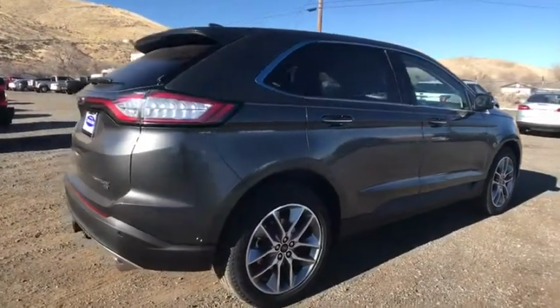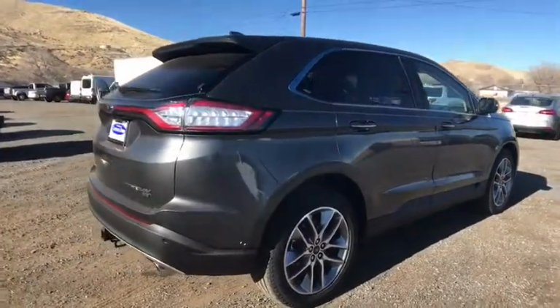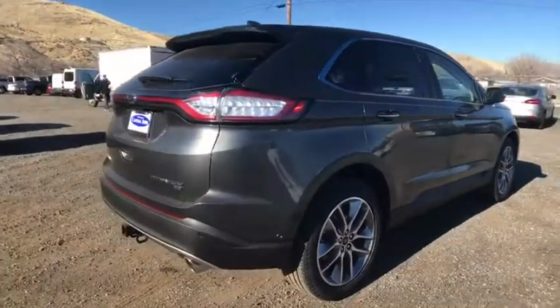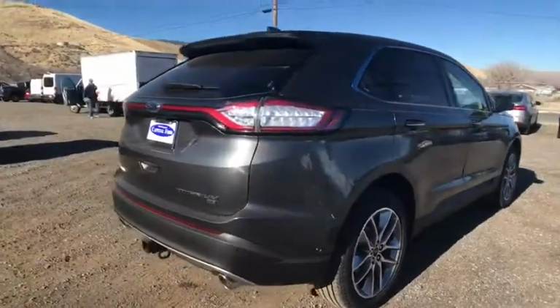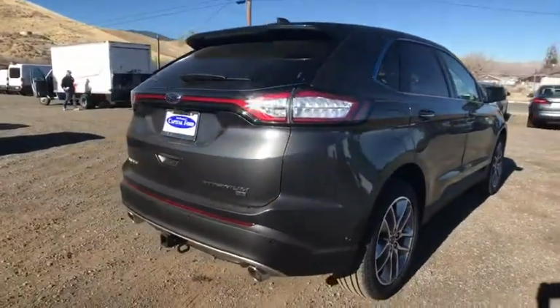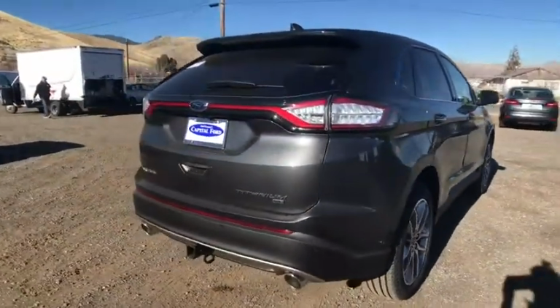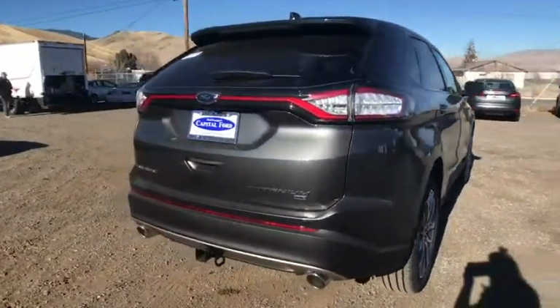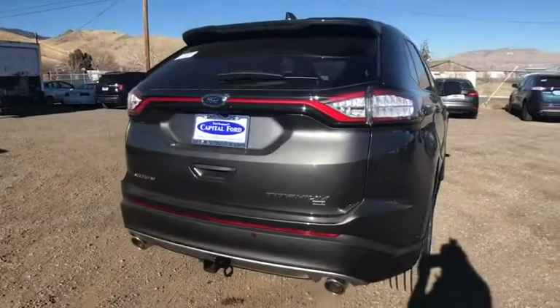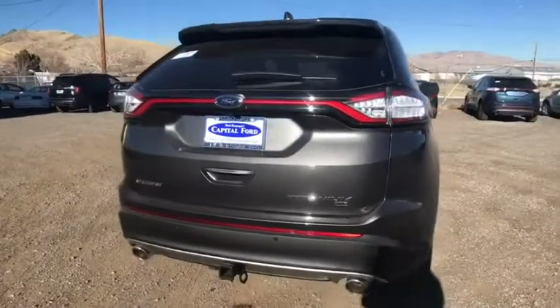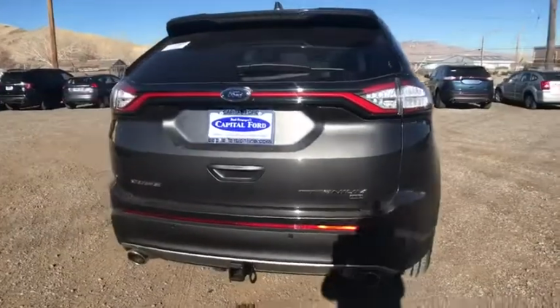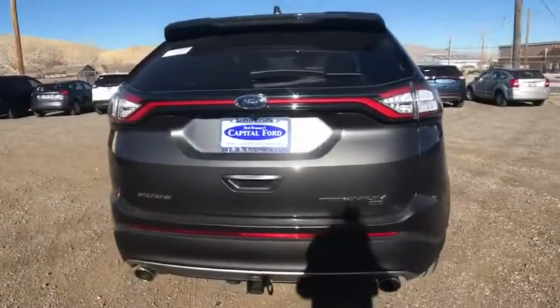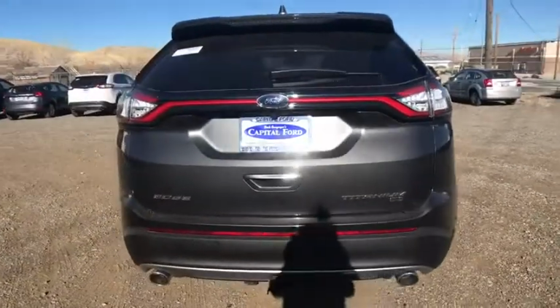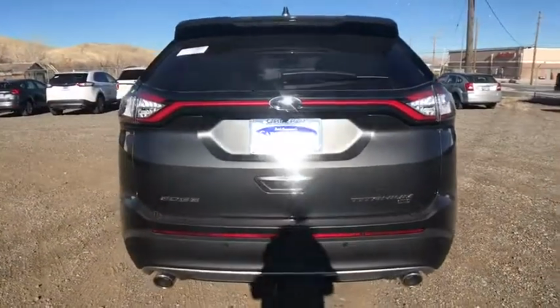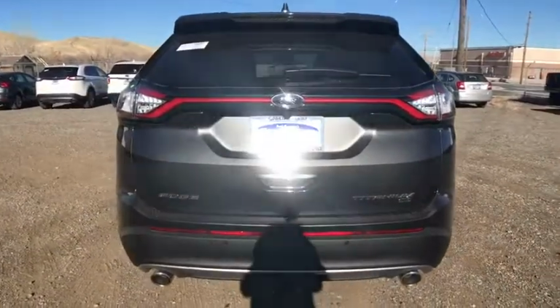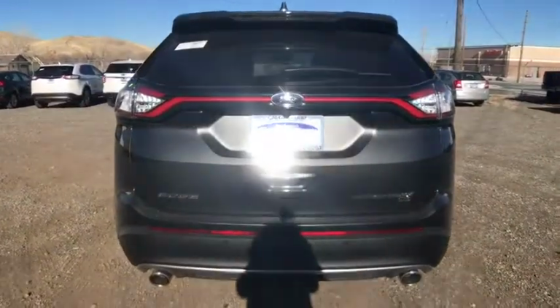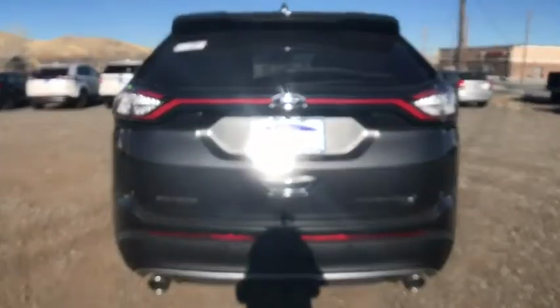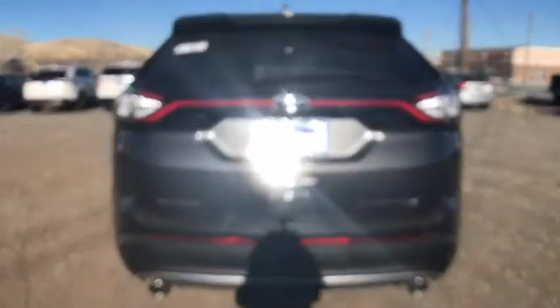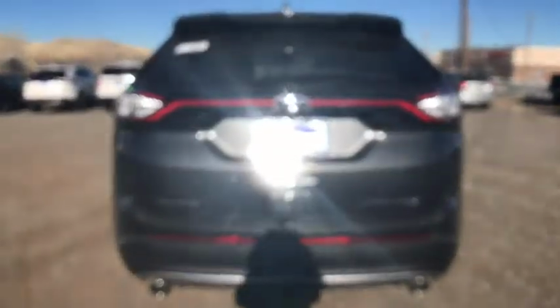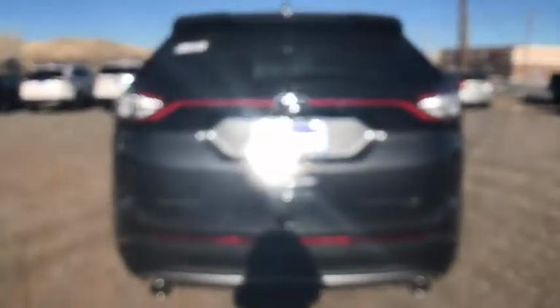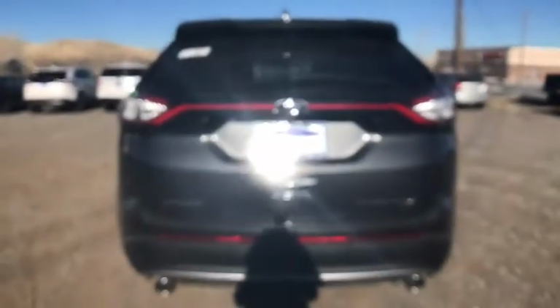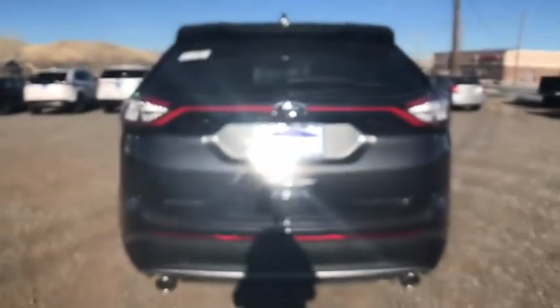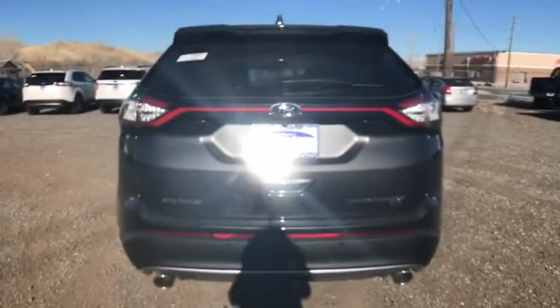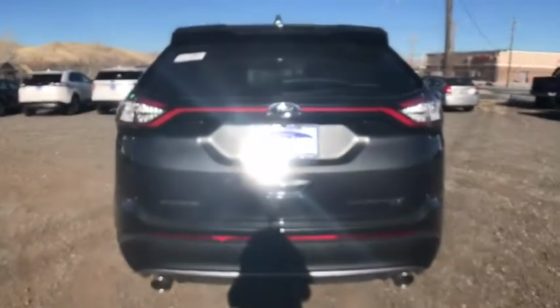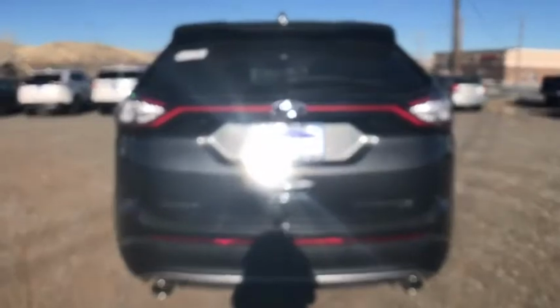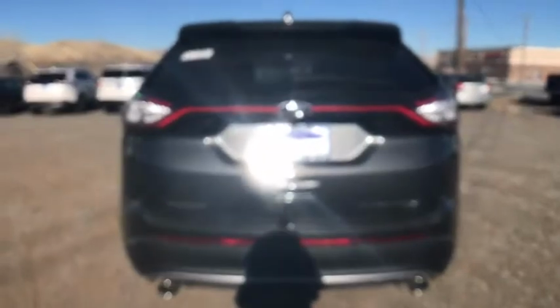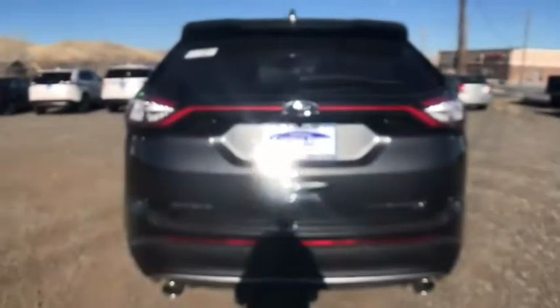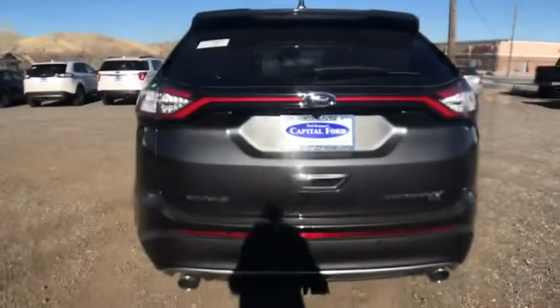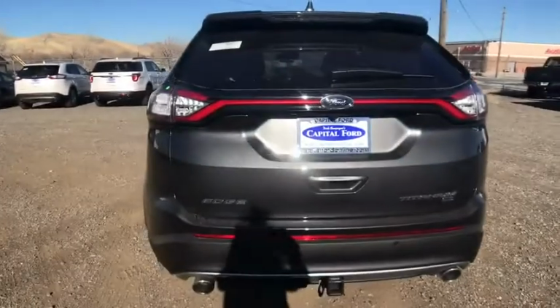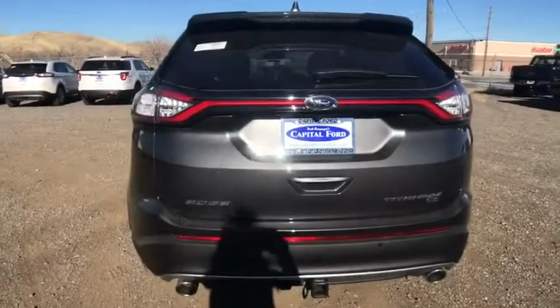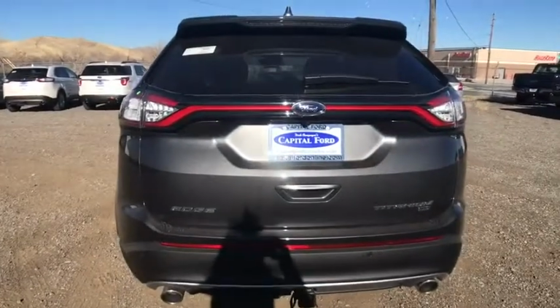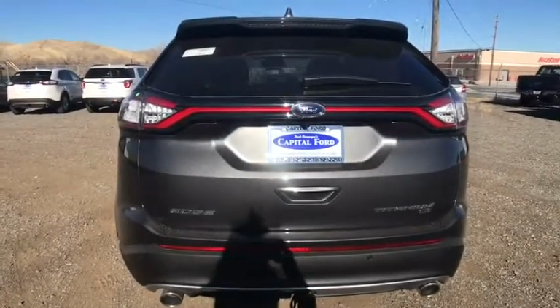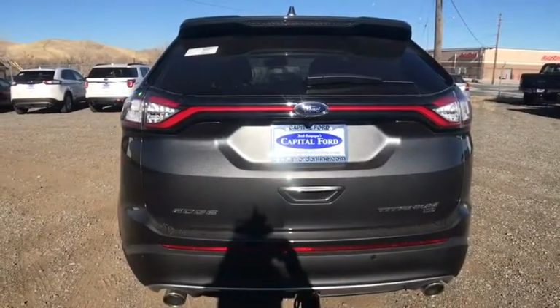Leather-wrapped steering wheel. Adjustable steering wheel. Power steering. Aluminum wheels. Keyless start. Cruise control. Four-wheel disc brakes. Floor mats. Auto-dimming rear-view mirror.